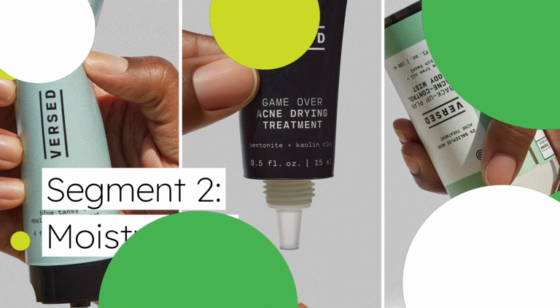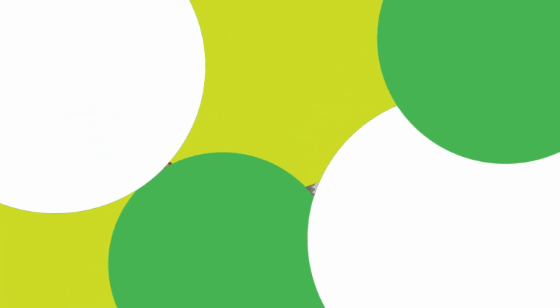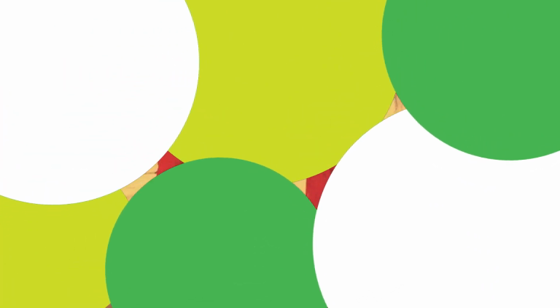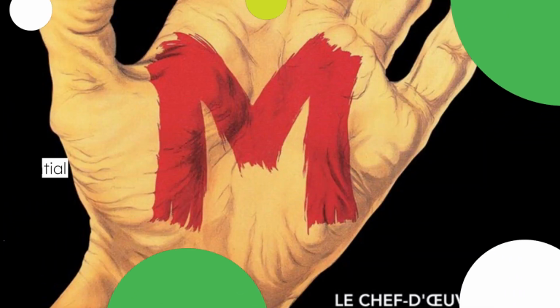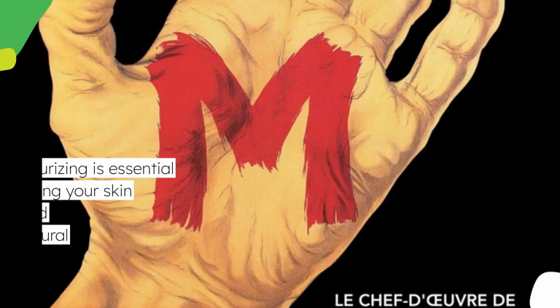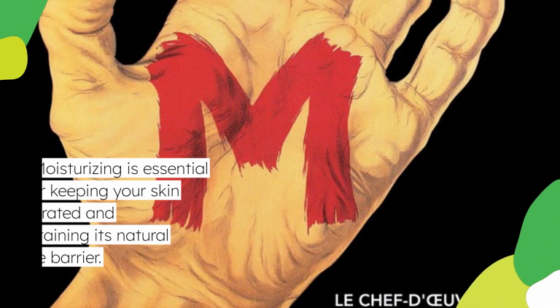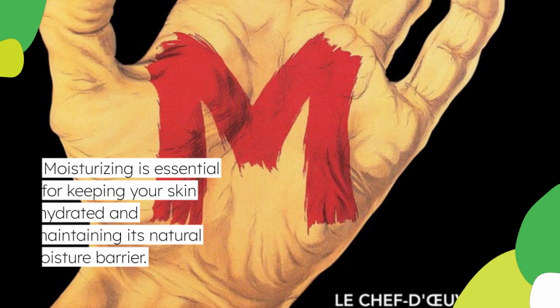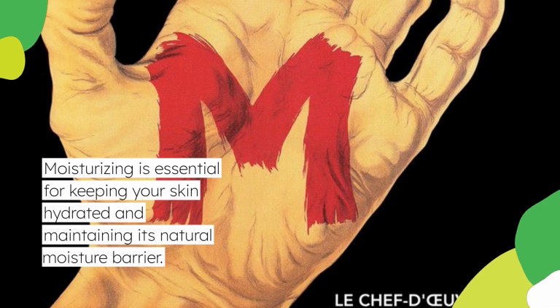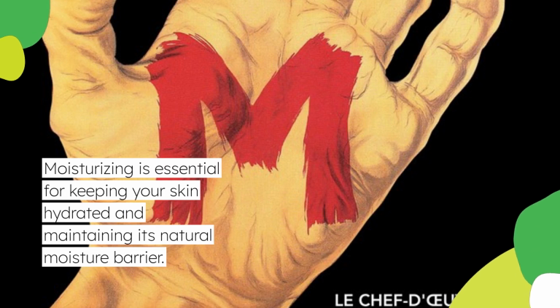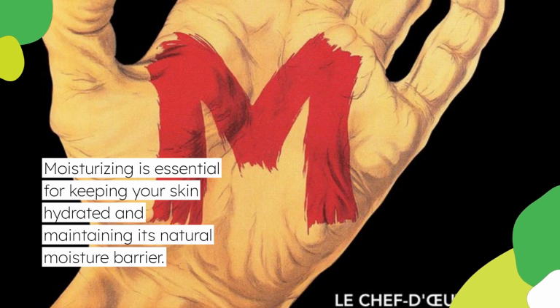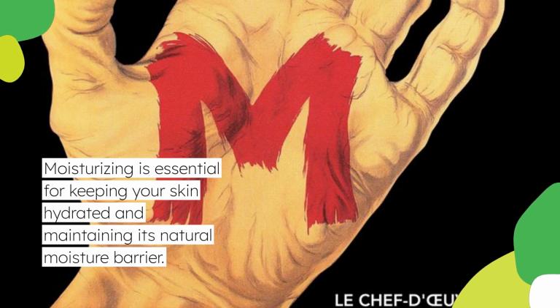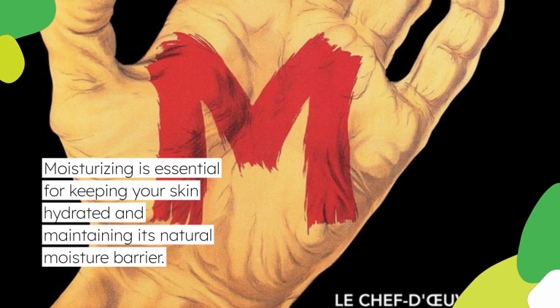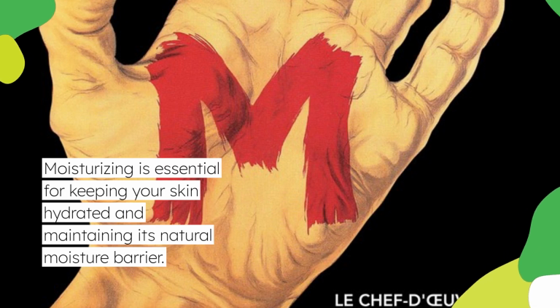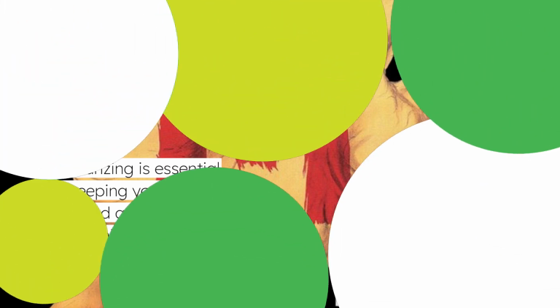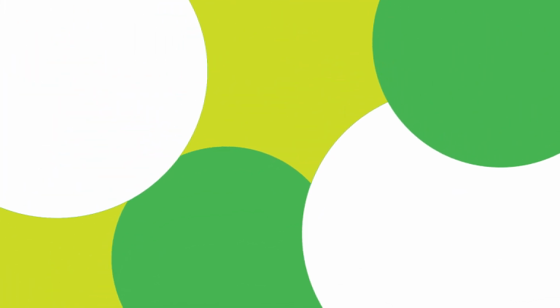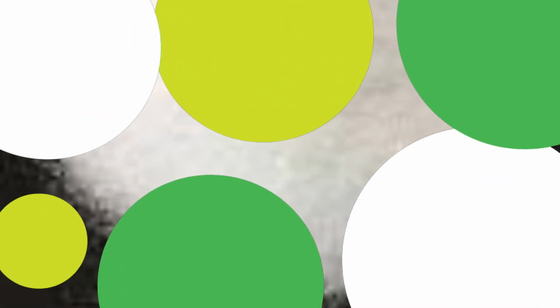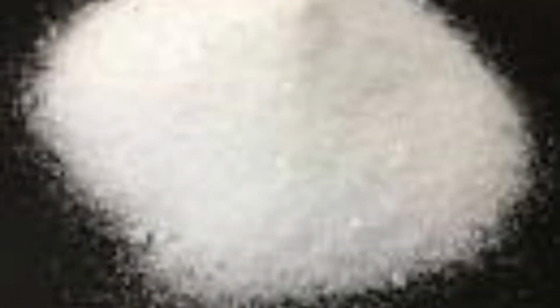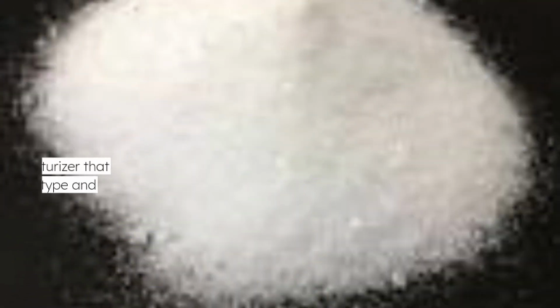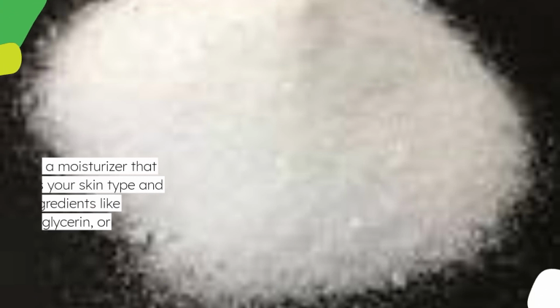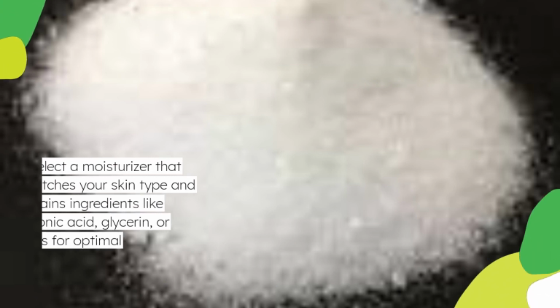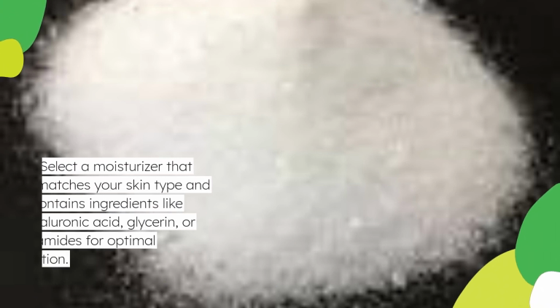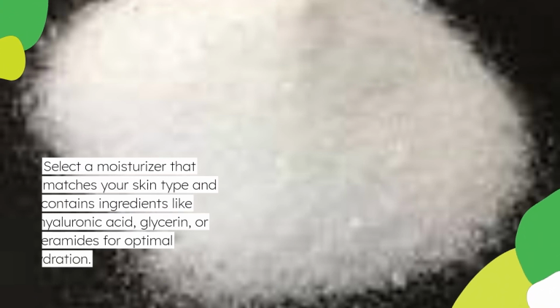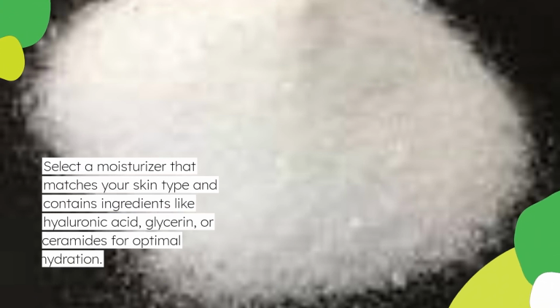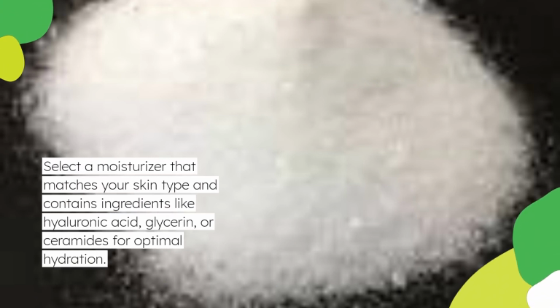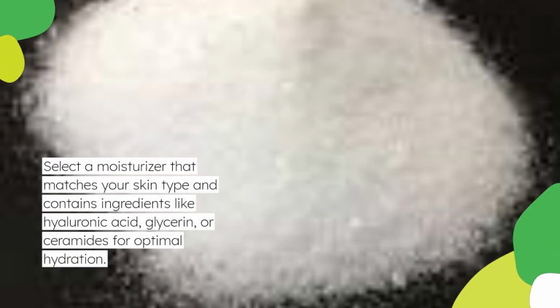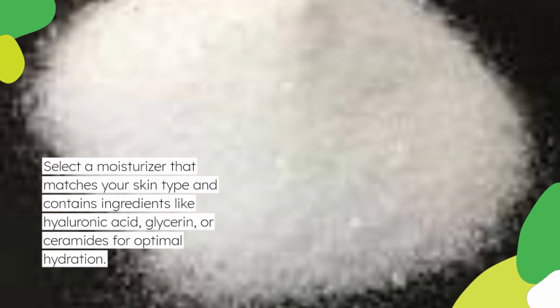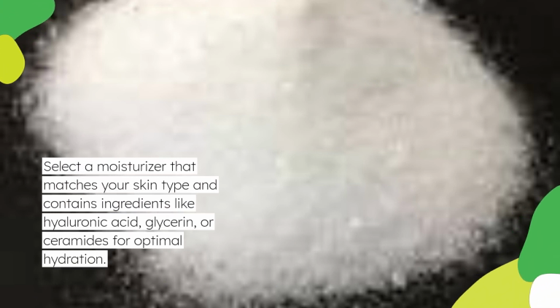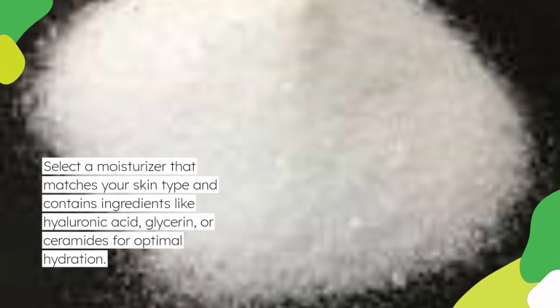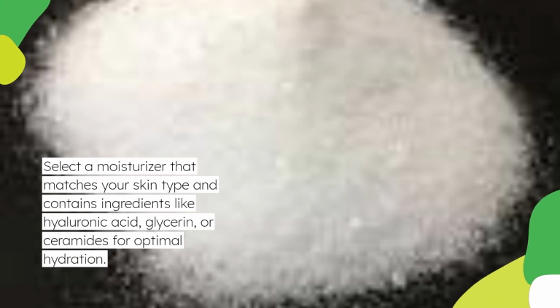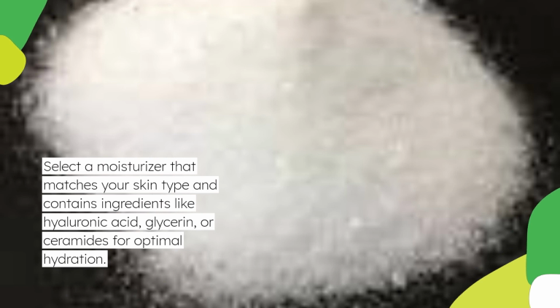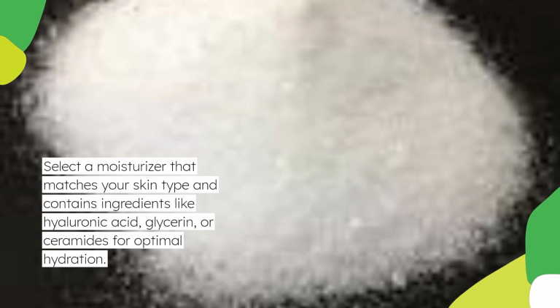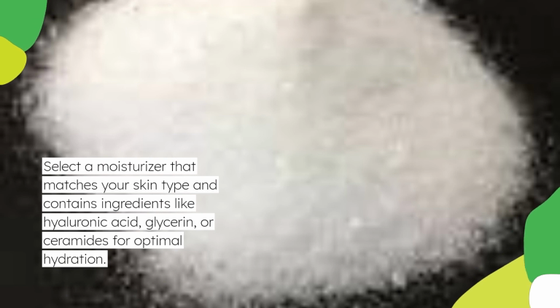Moisturizing is essential for keeping your skin hydrated and maintaining its natural moisture barrier. Select a moisturizer that matches your skin type and contains ingredients like hyaluronic acid, glycerin, or ceramides for optimal hydration.